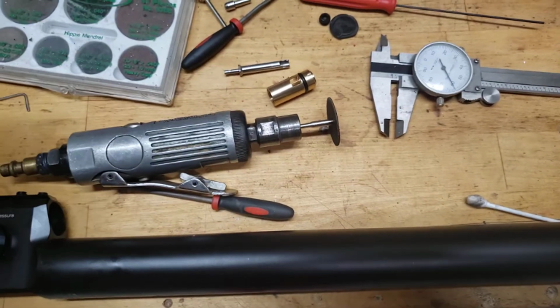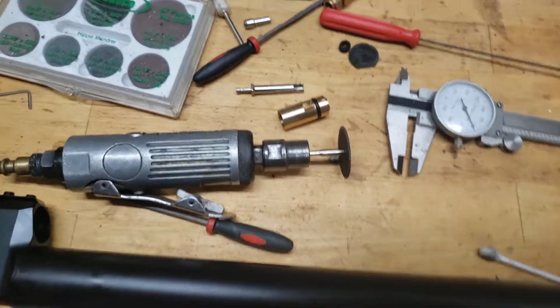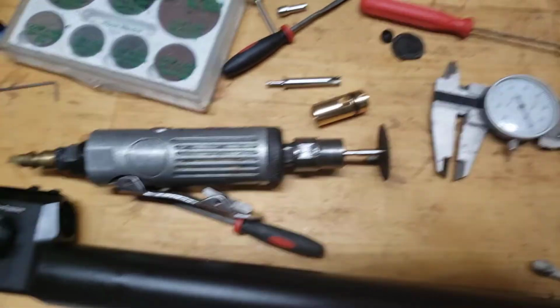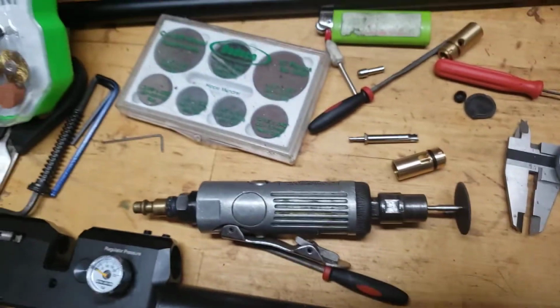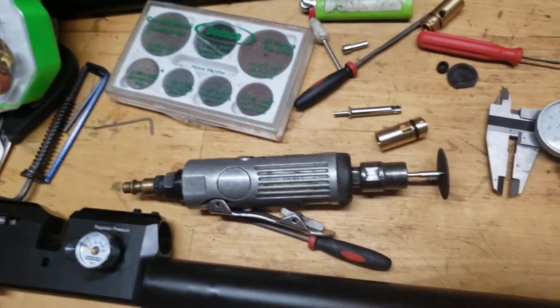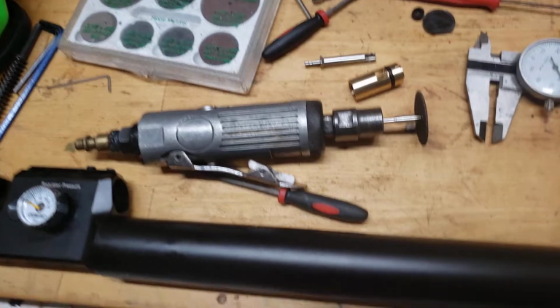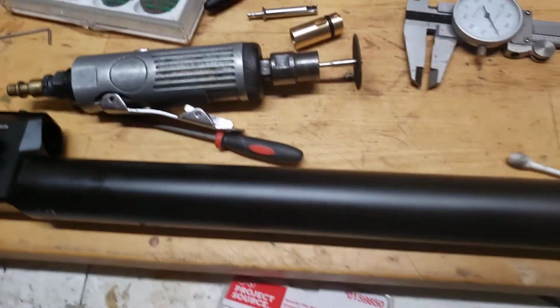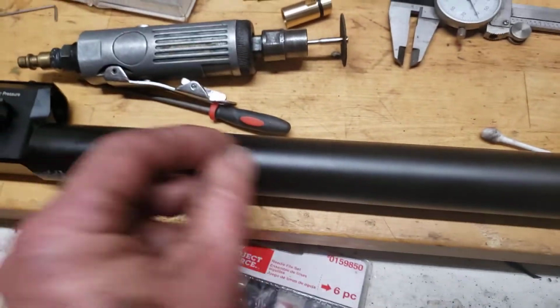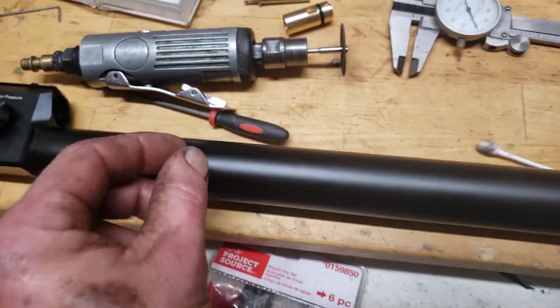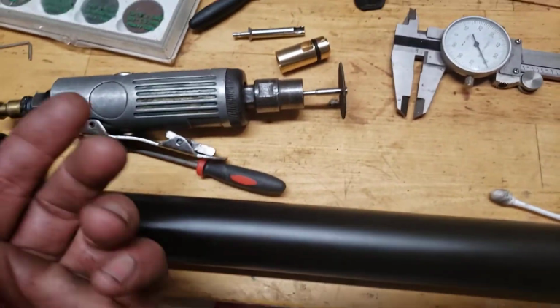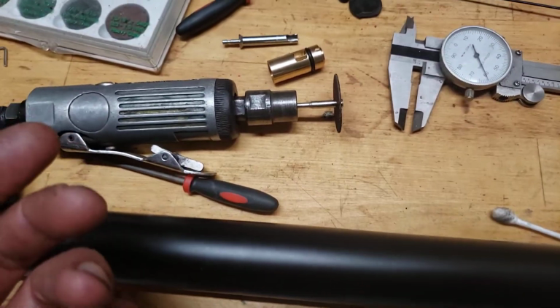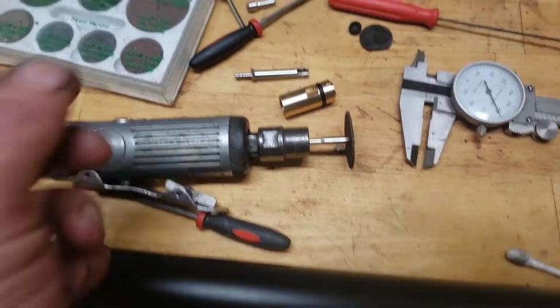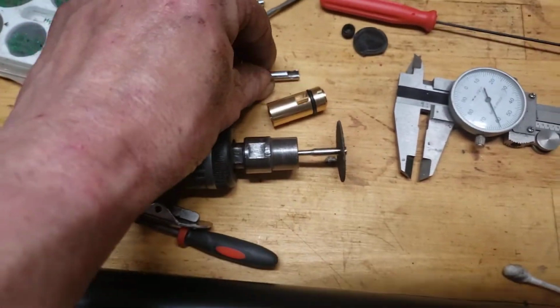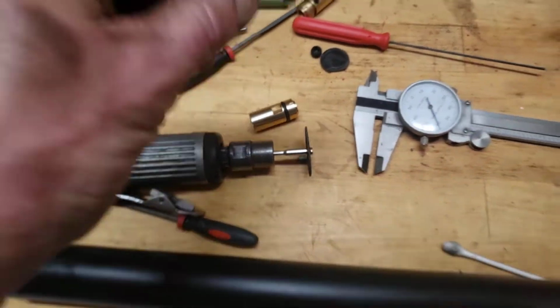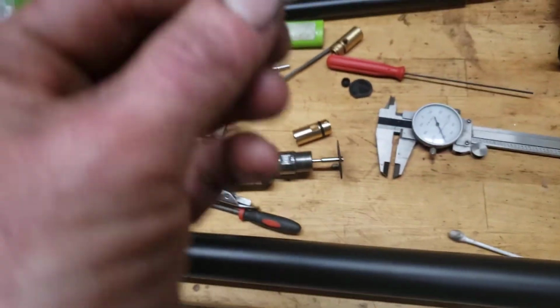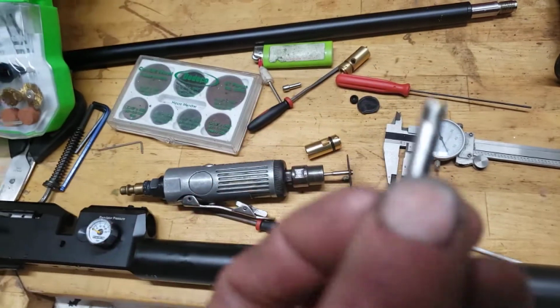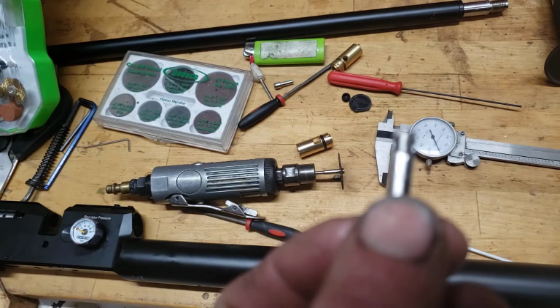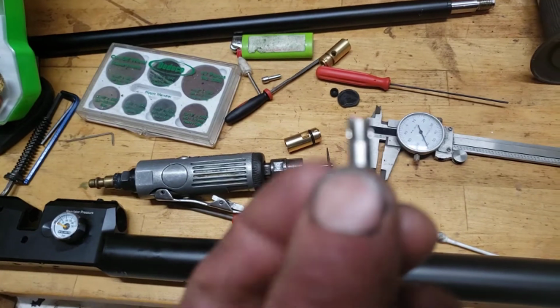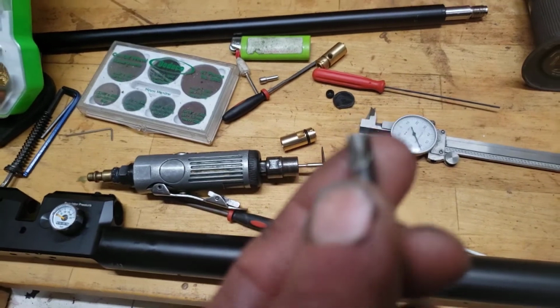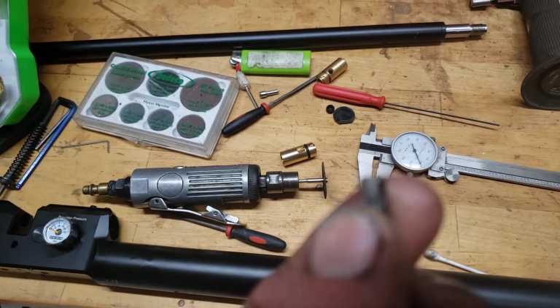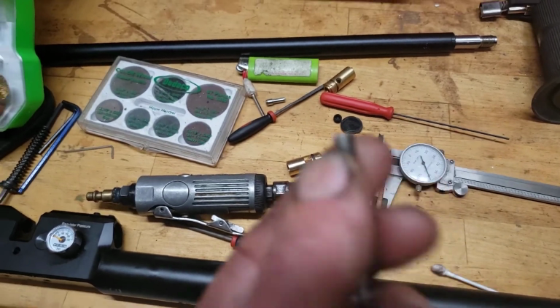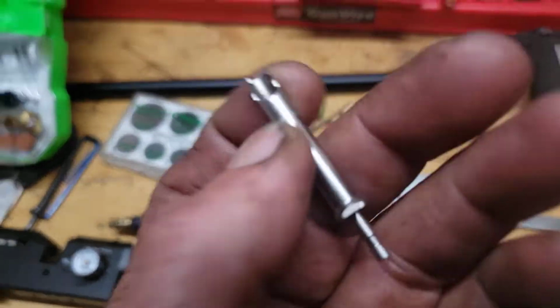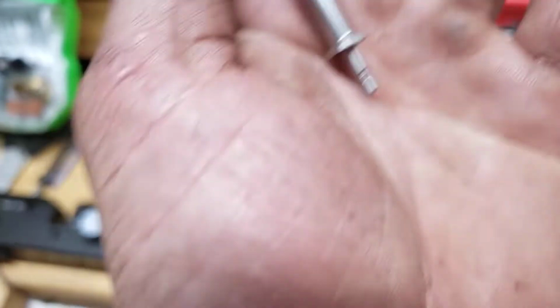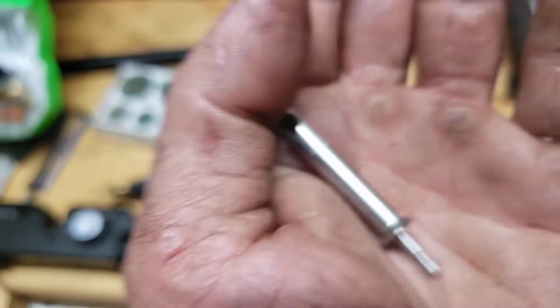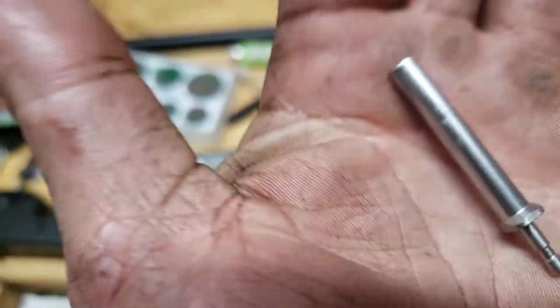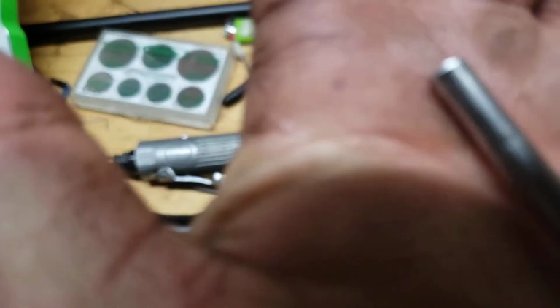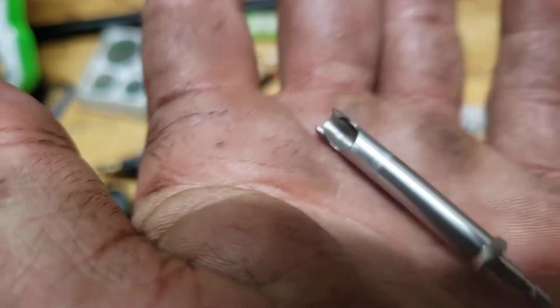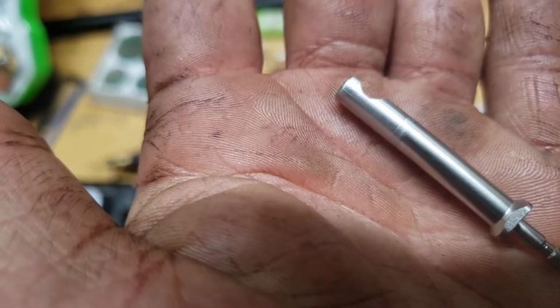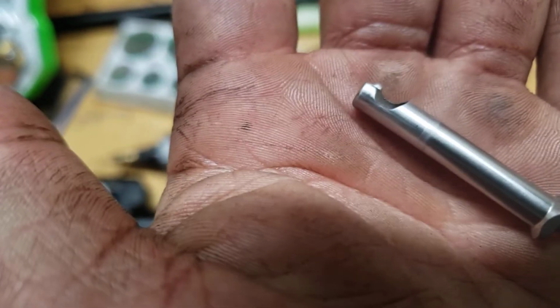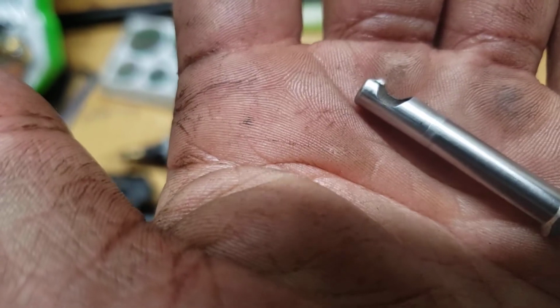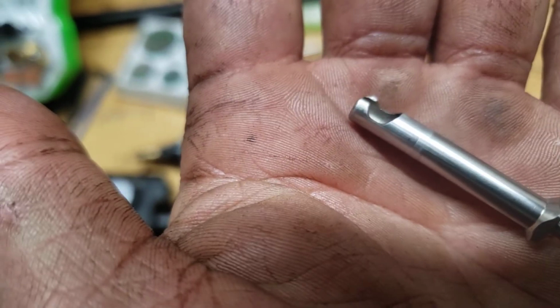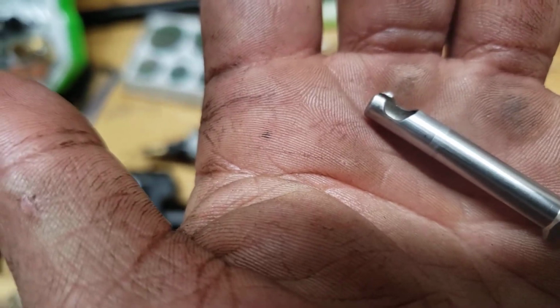But overall pretty easy. Steady hand, take your time, and no harm no foul. It's not really that difficult to do.